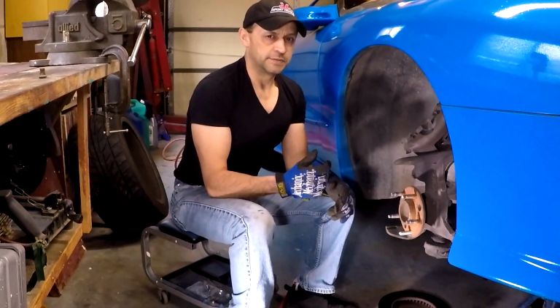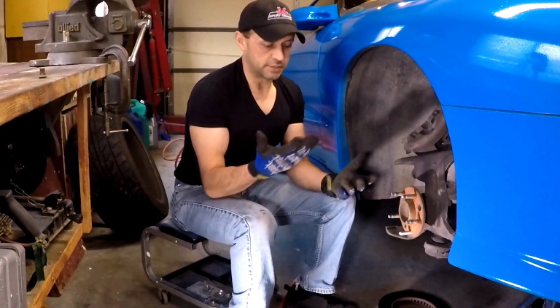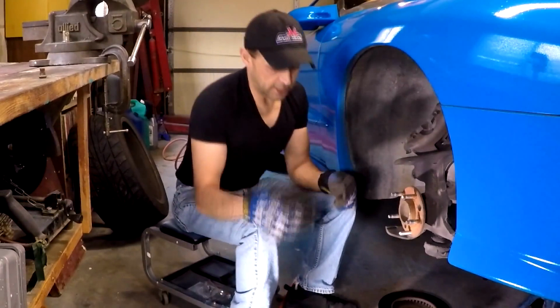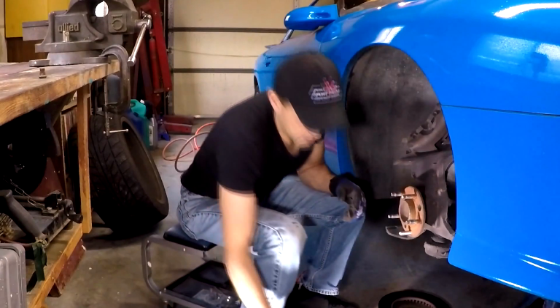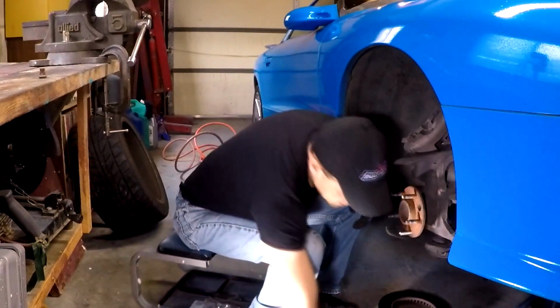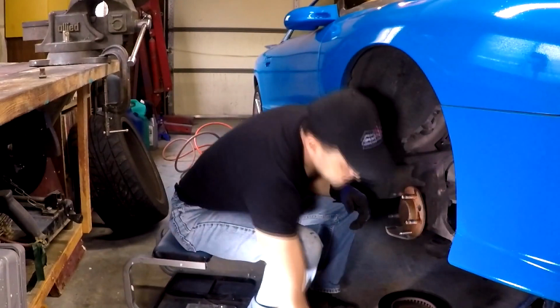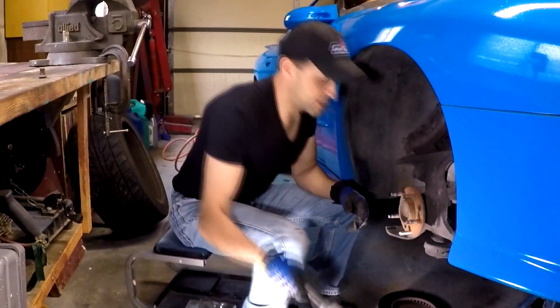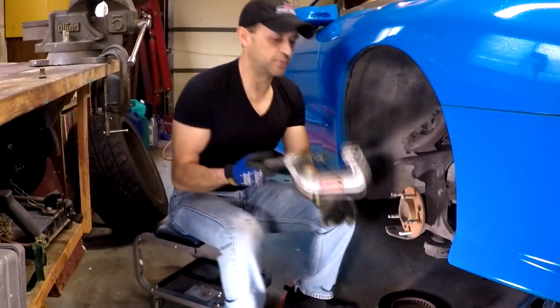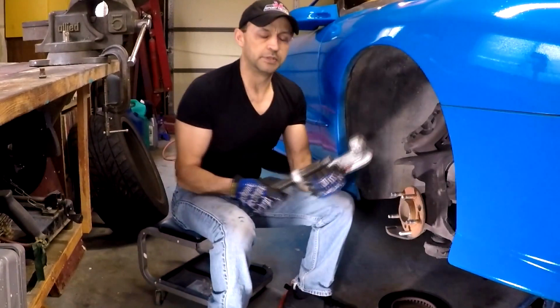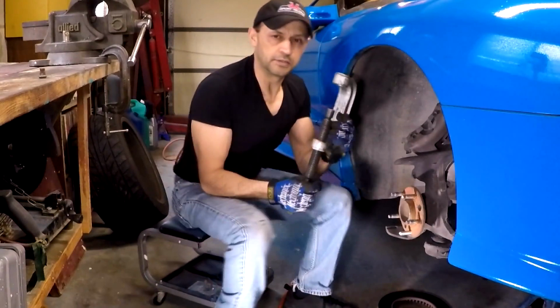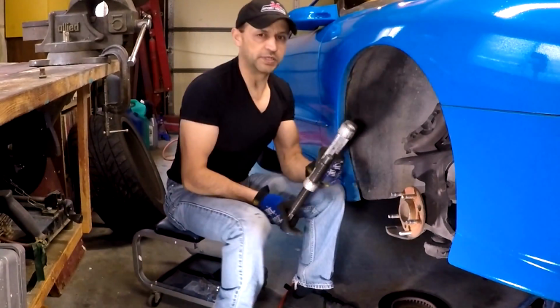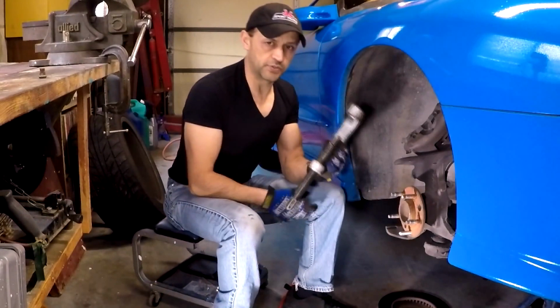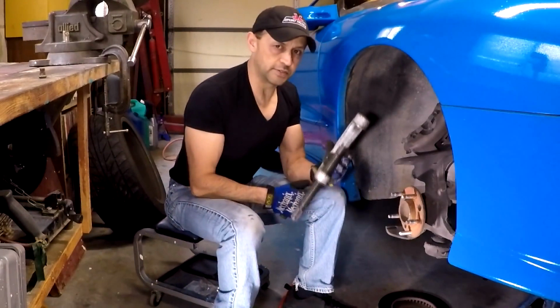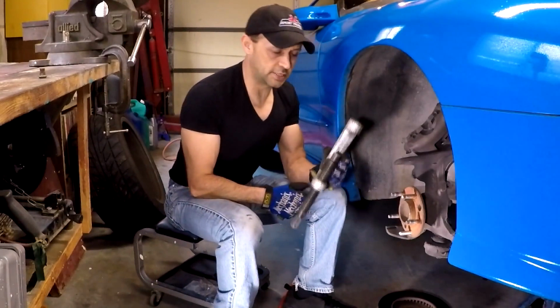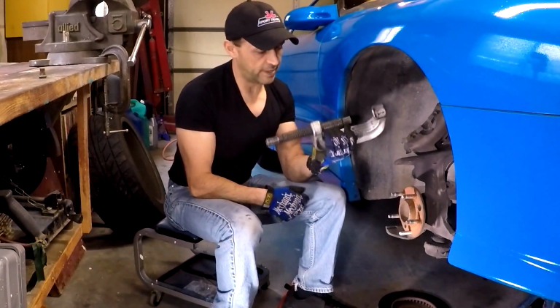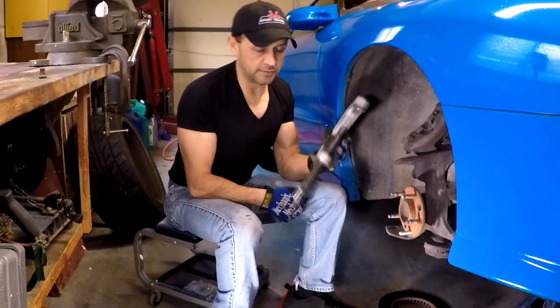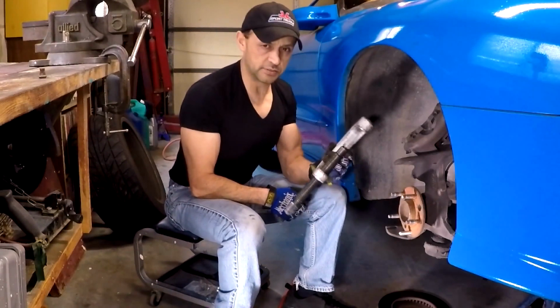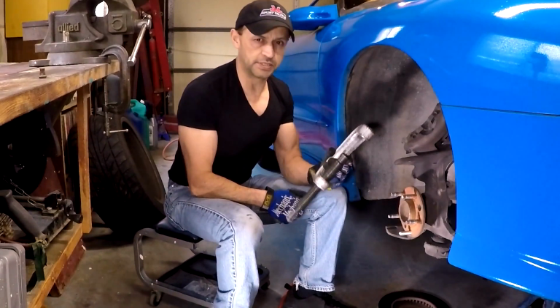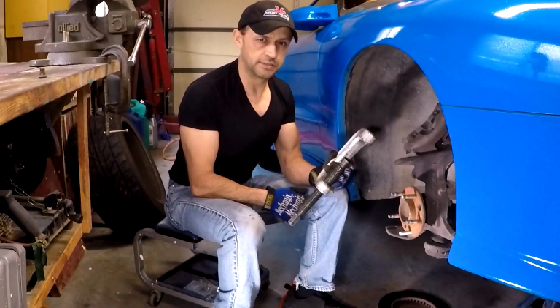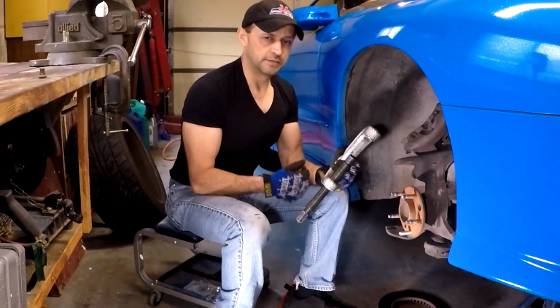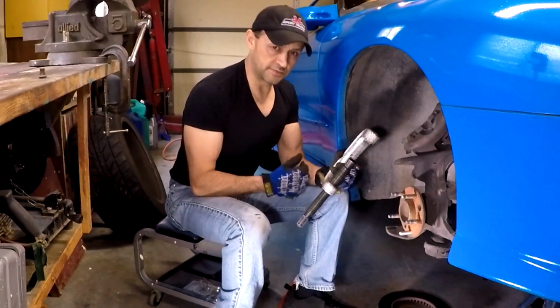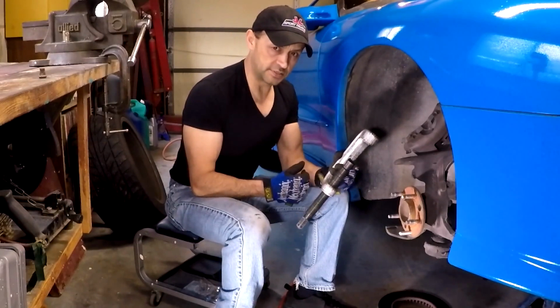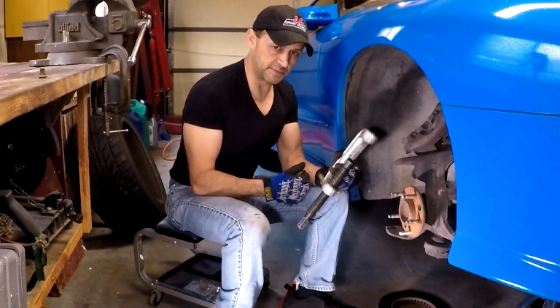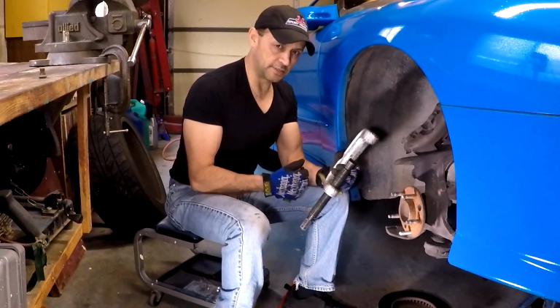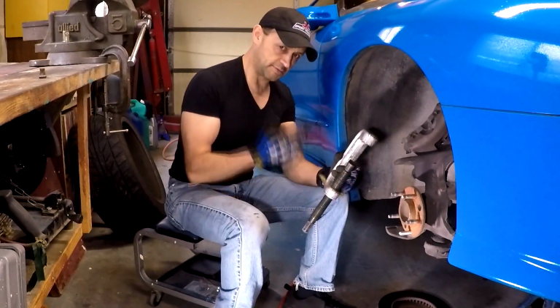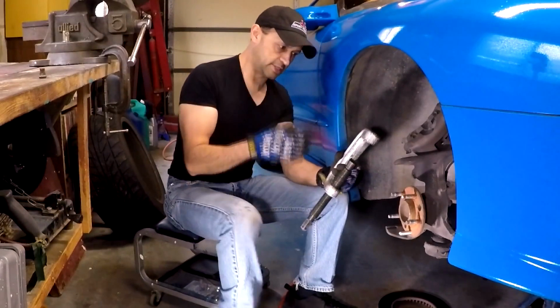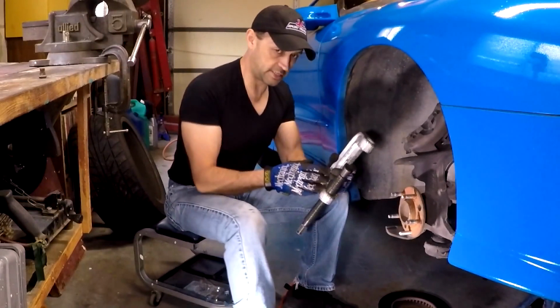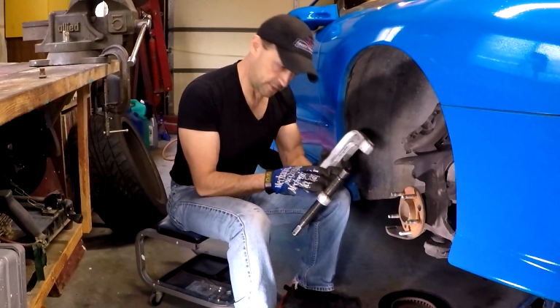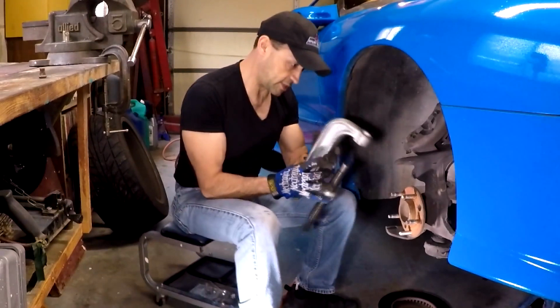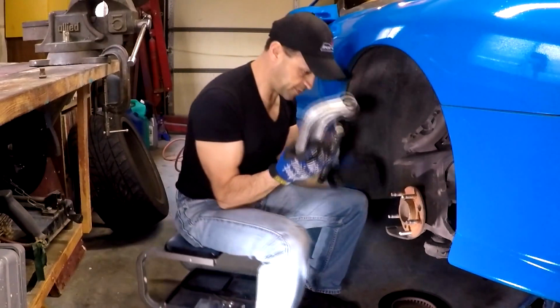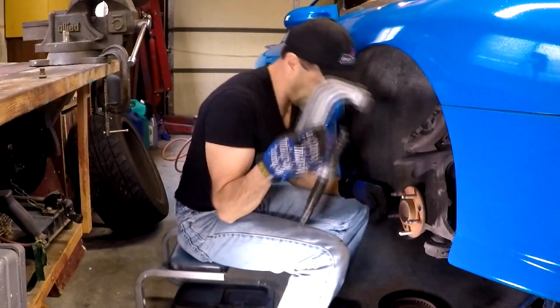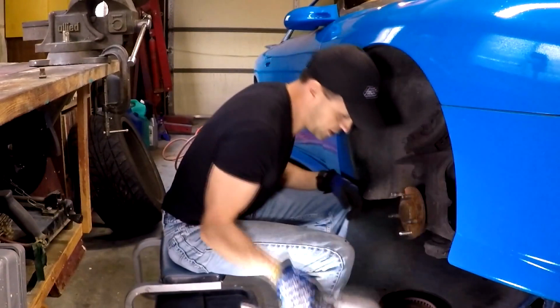As you can tell, it's very simple to replace a broken wheel stud using a bolt joint press. Thanks for watching today's video and we'll see you next time — I'm just going to finish putting the car together.